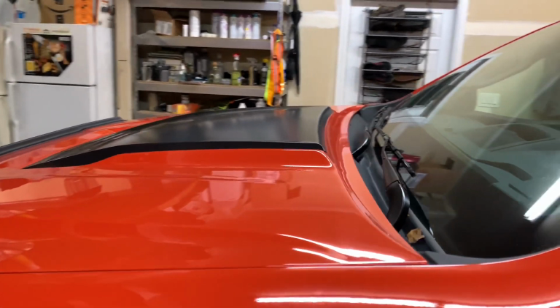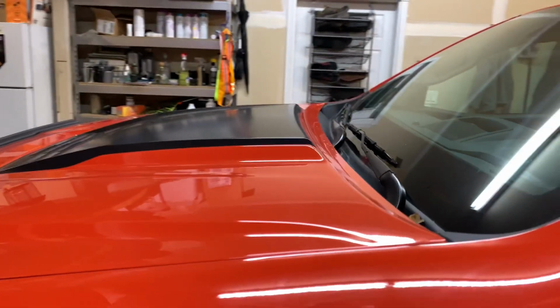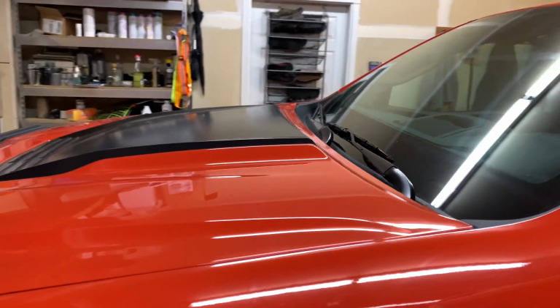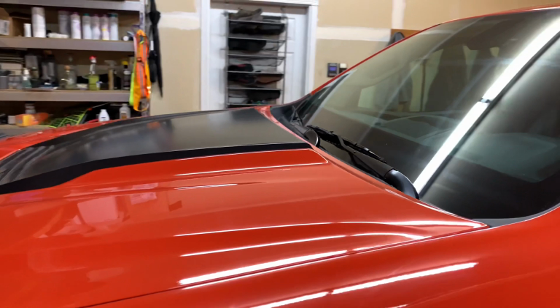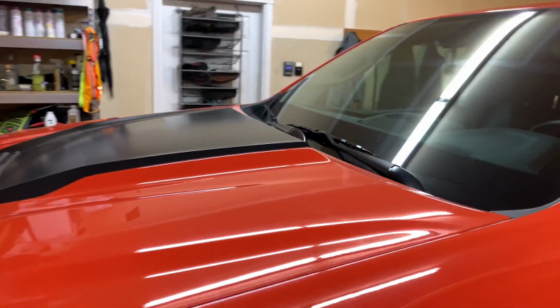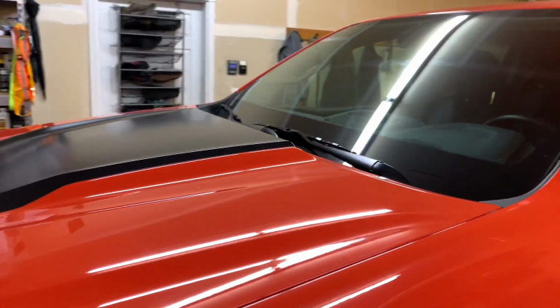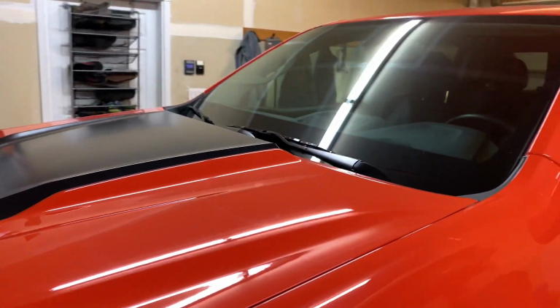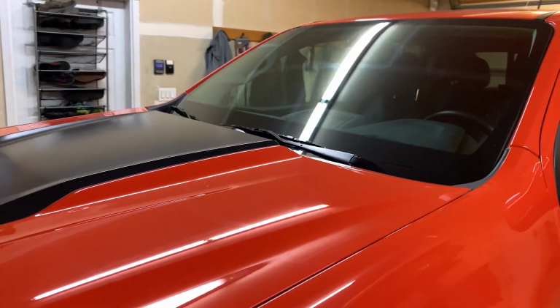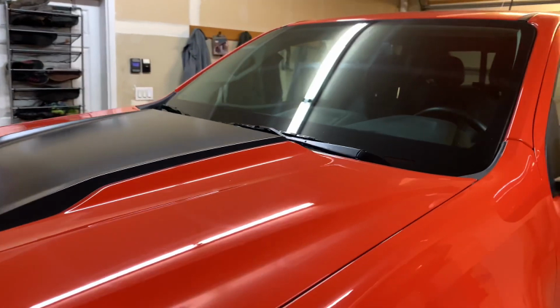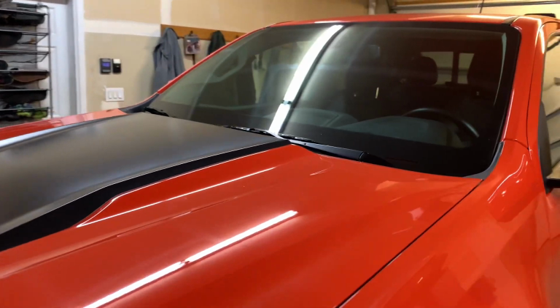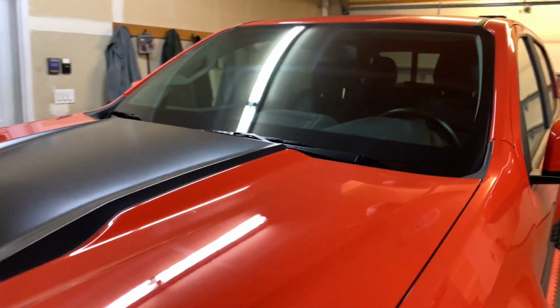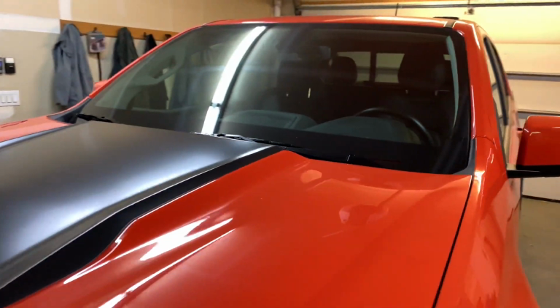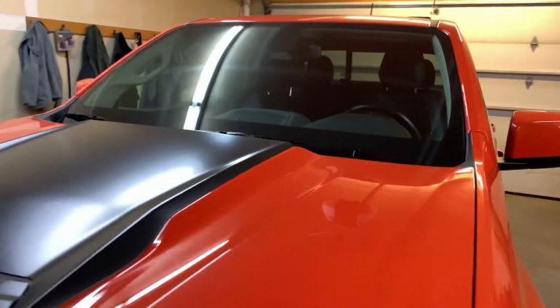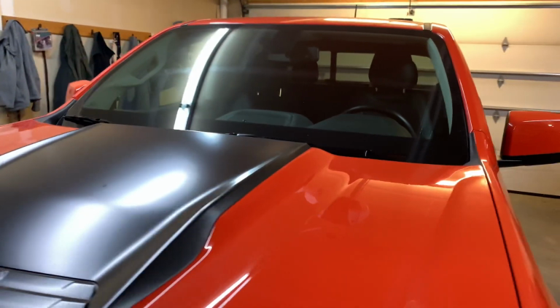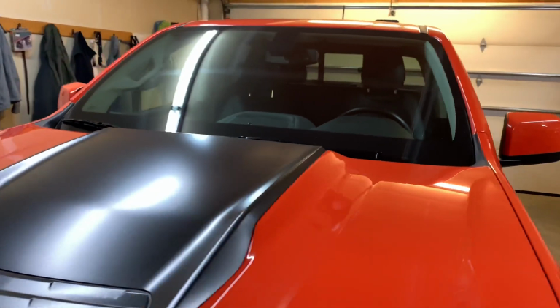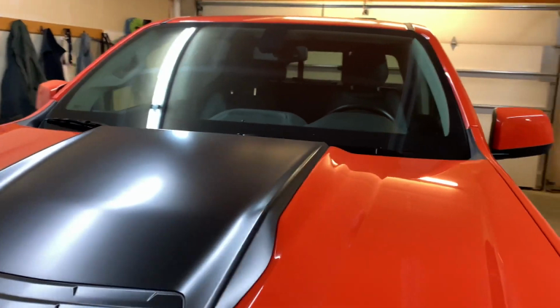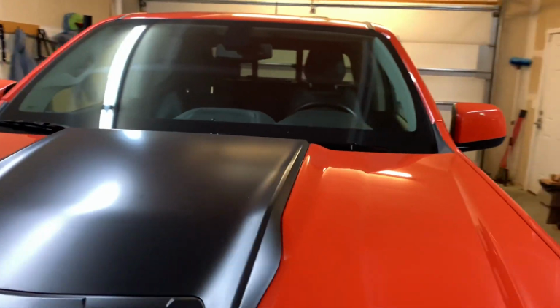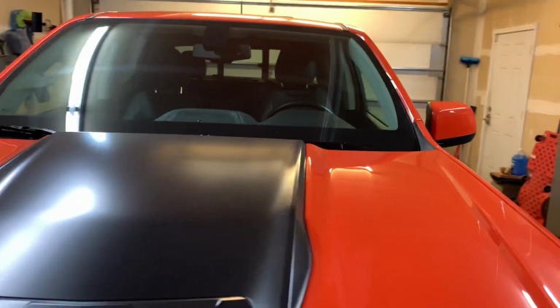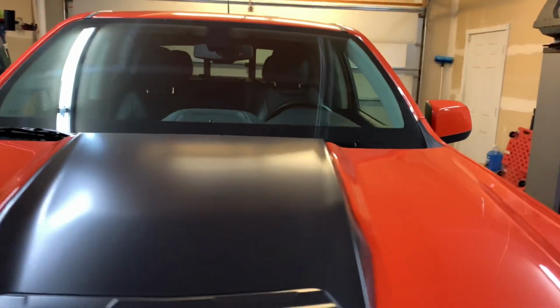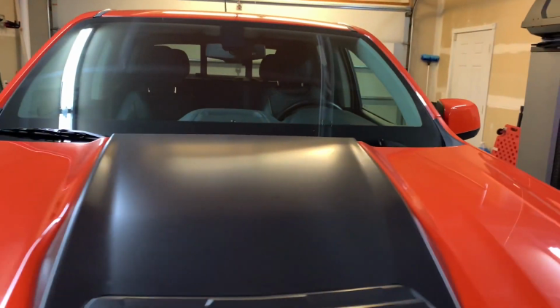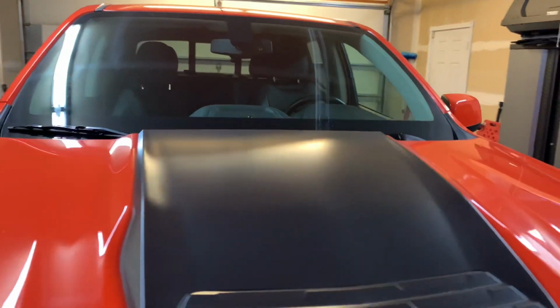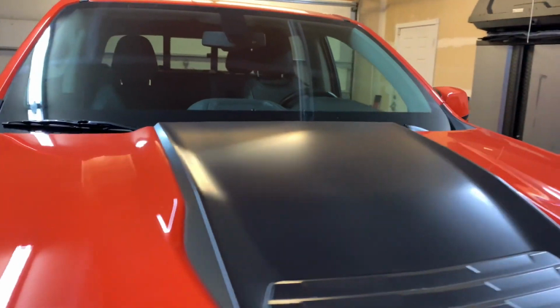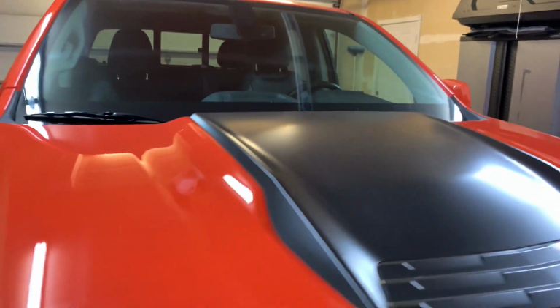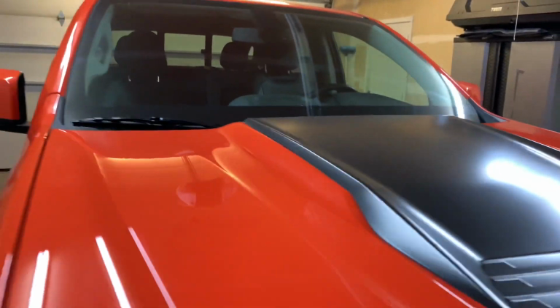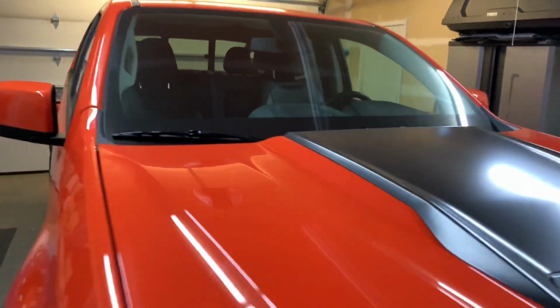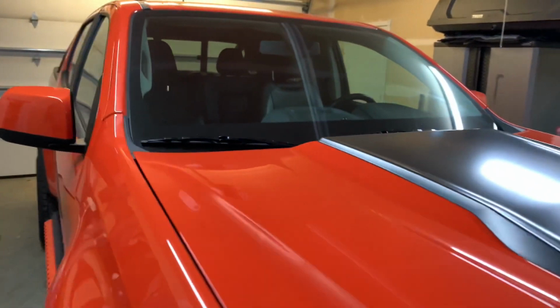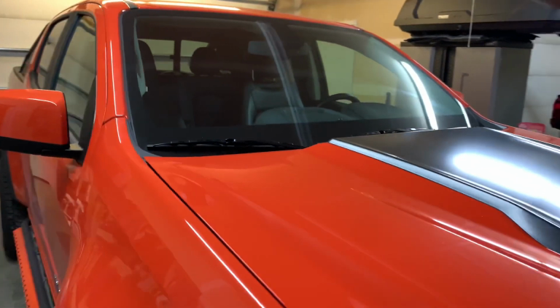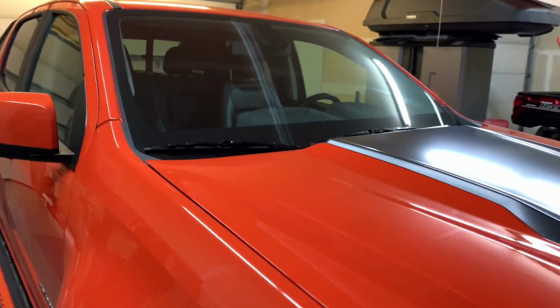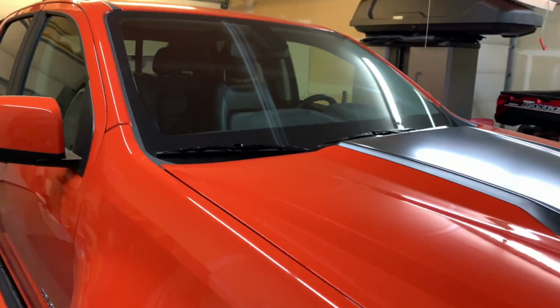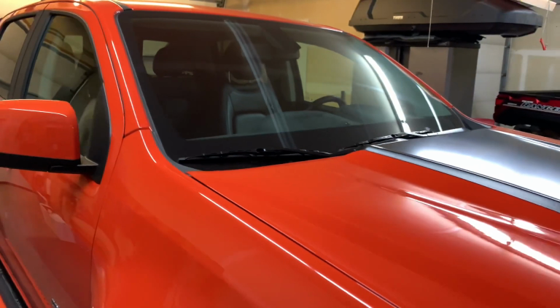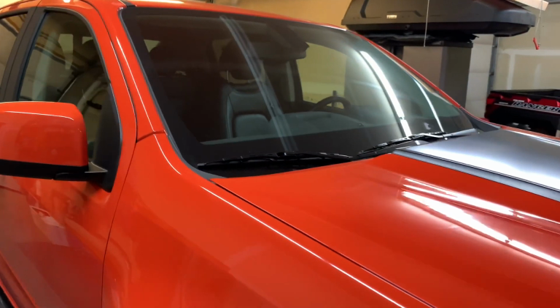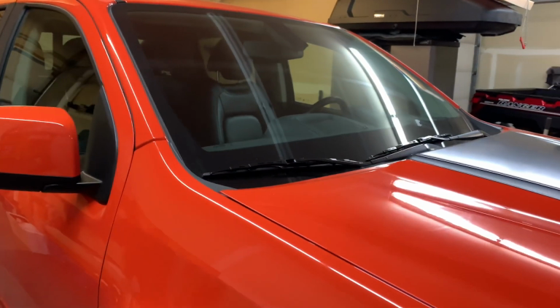Just take a second to look at the shine that's still on this truck after we did that ceramic coating from Avalon King. I'll put a quick link to that video at the top of the screen. Alright, let's get back to talking about these lights.